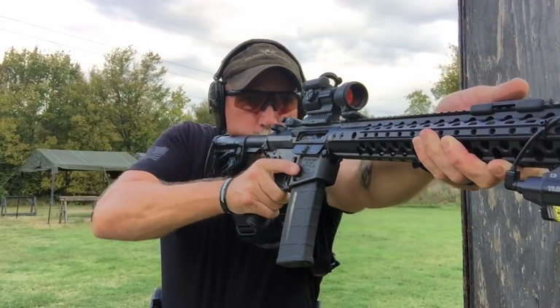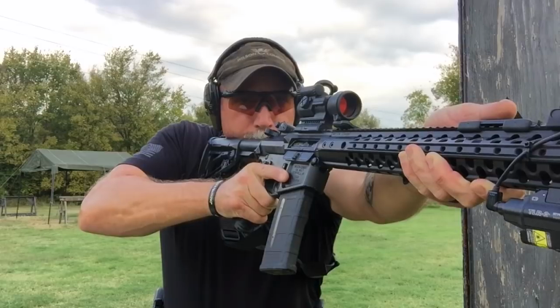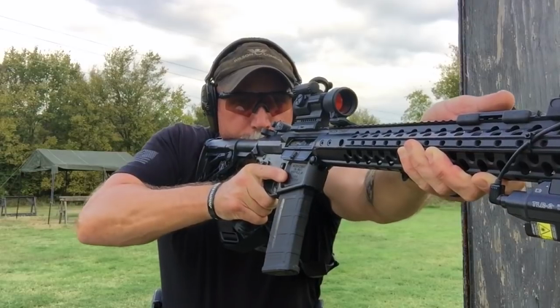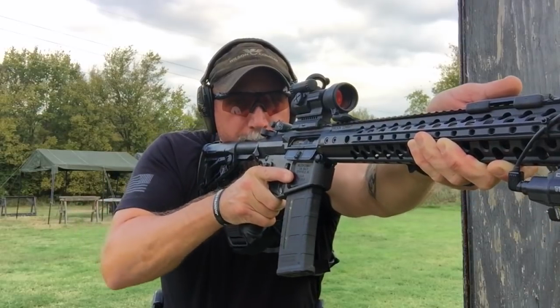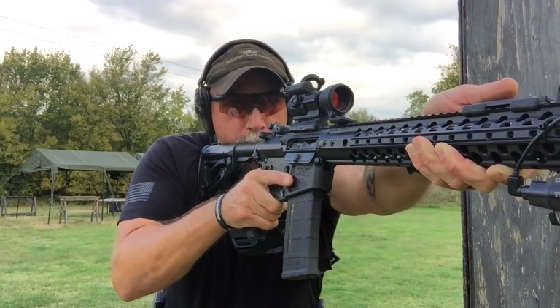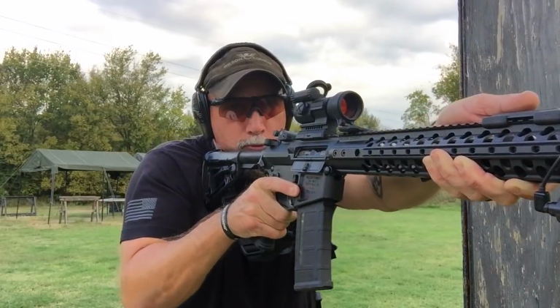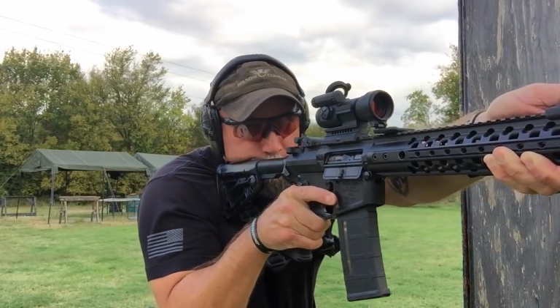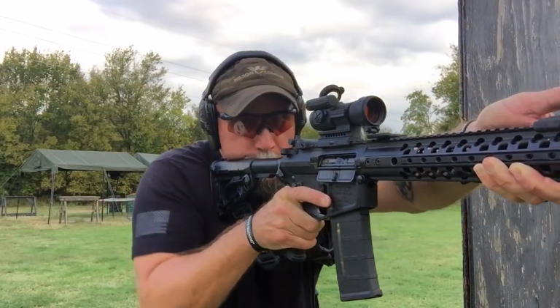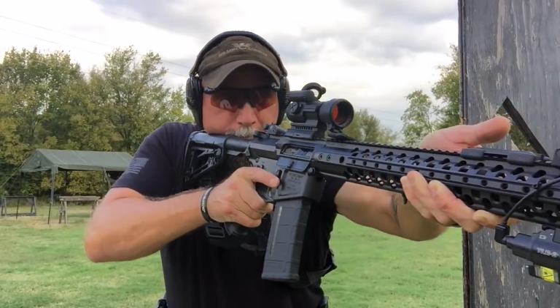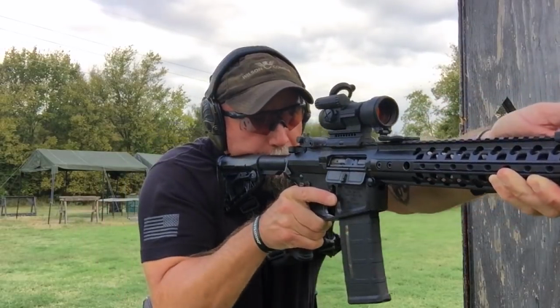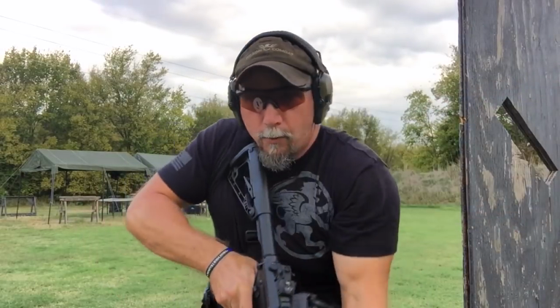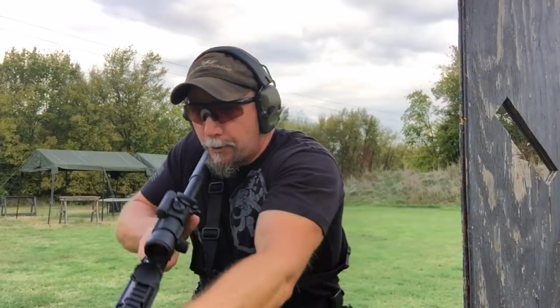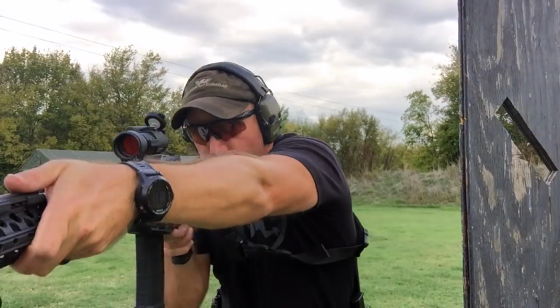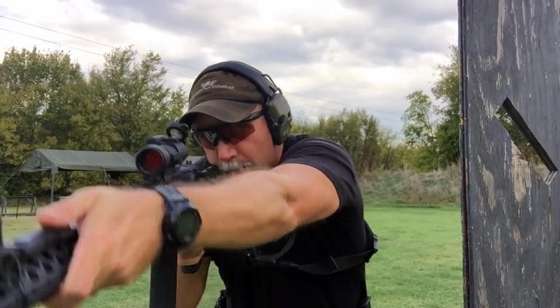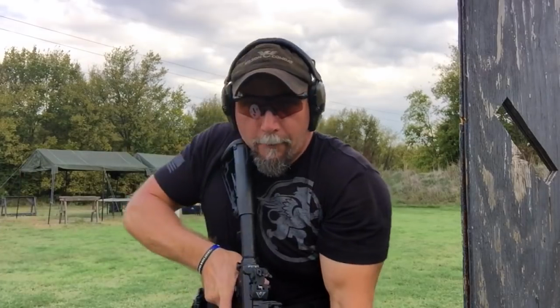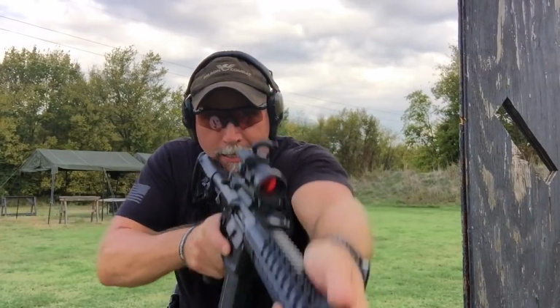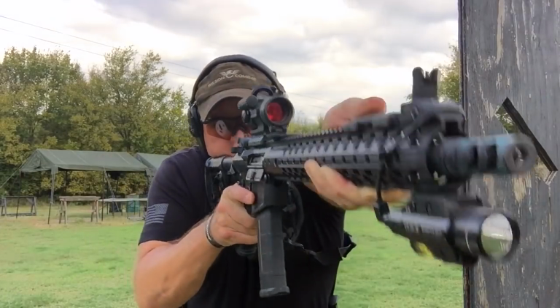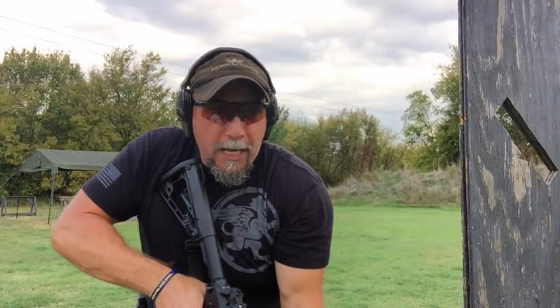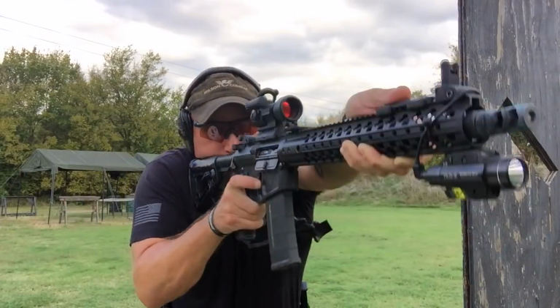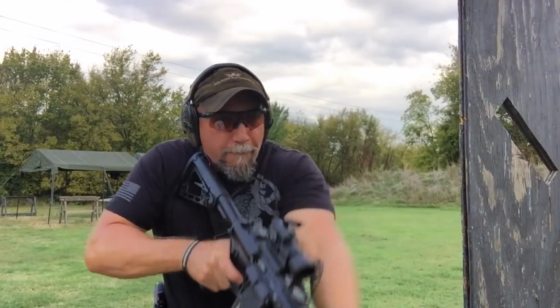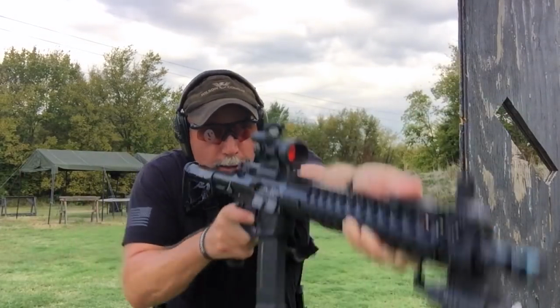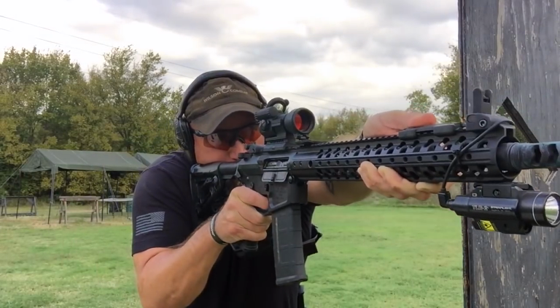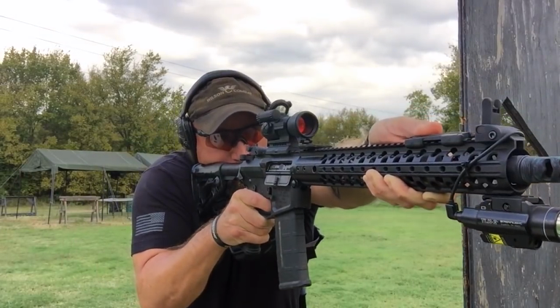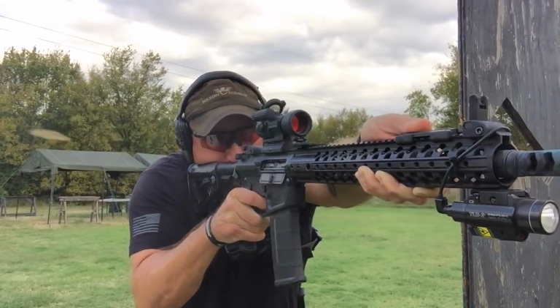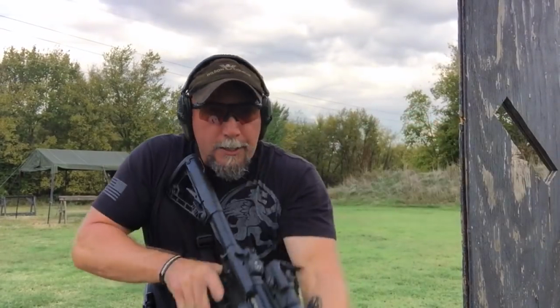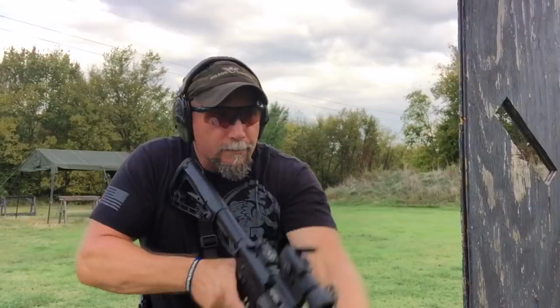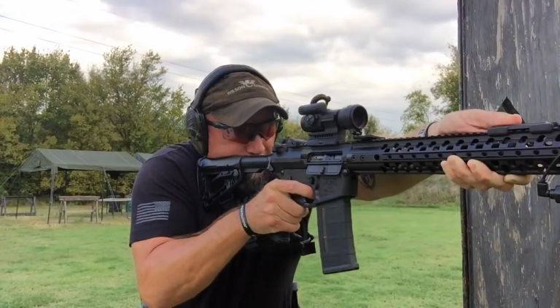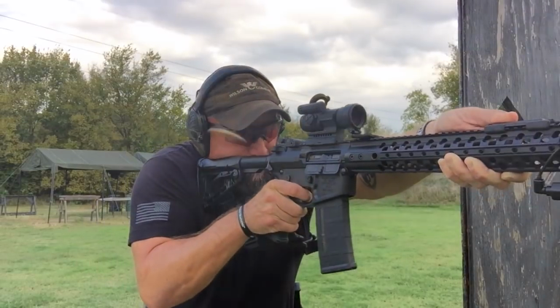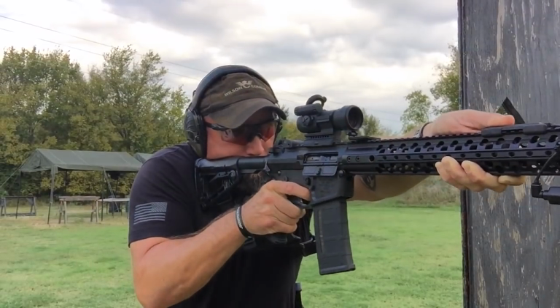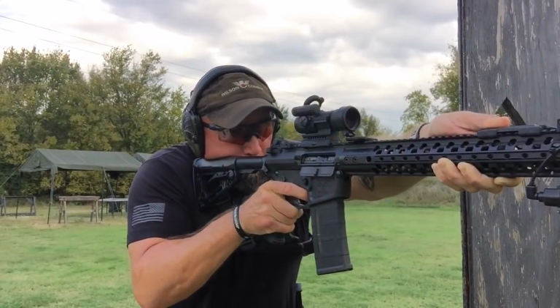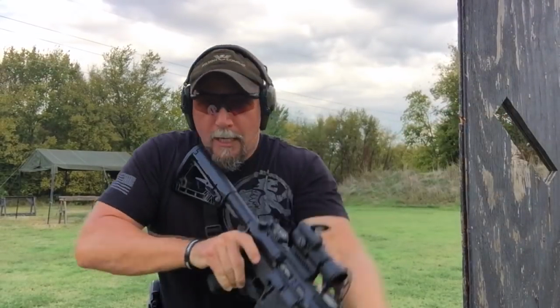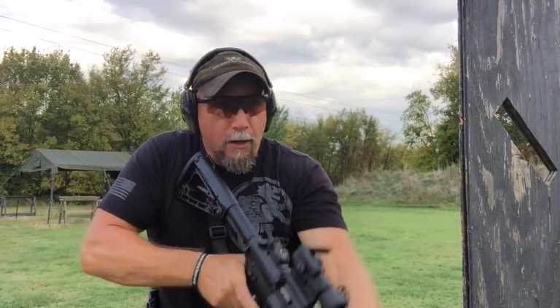Whenever I'm shooting, I'm dropping the elbow and driving the shoulder into it — like I wrap around the rifle. Think about me wrapping around the rifle, and if I do my job, the rifle doesn't move at all when I fire it. The dot doesn't move; it's nice and steady.